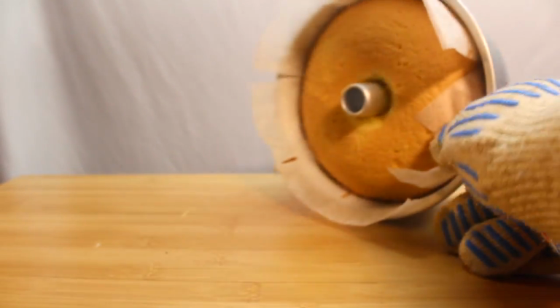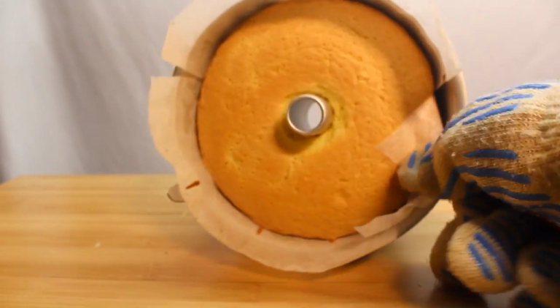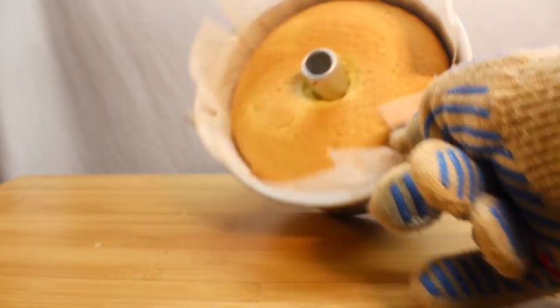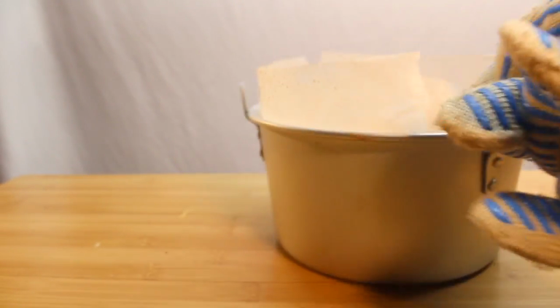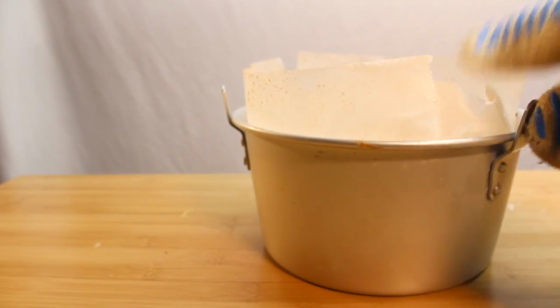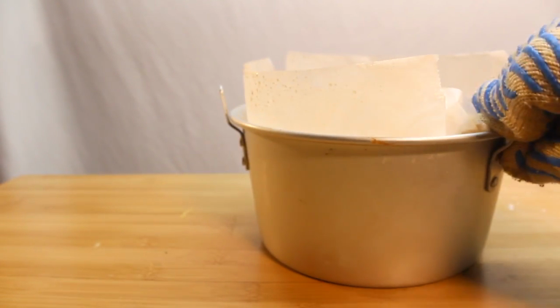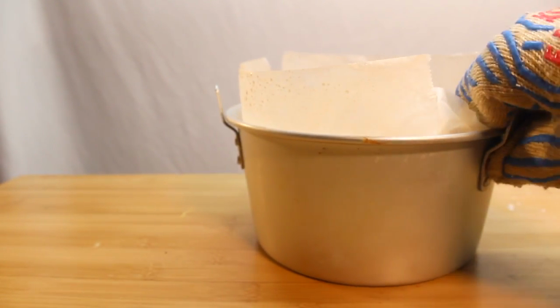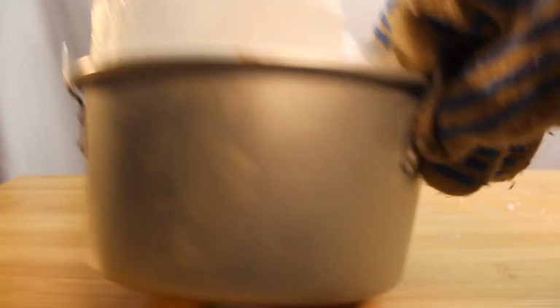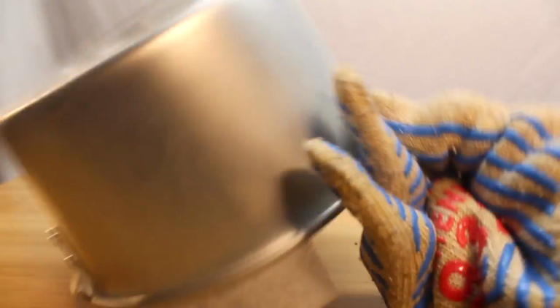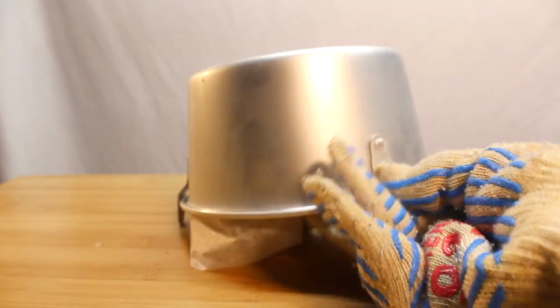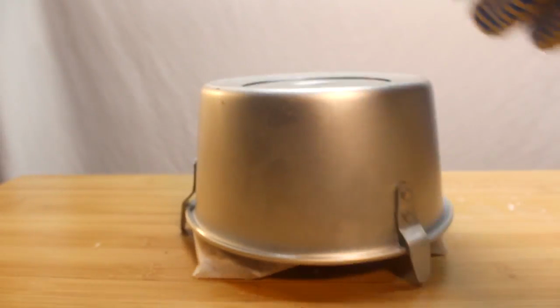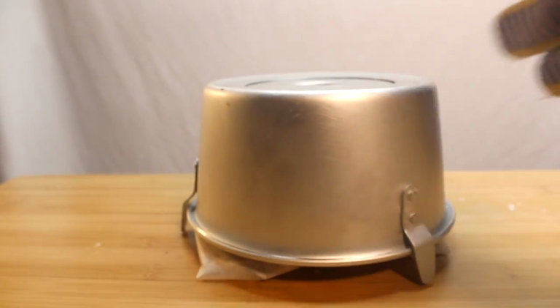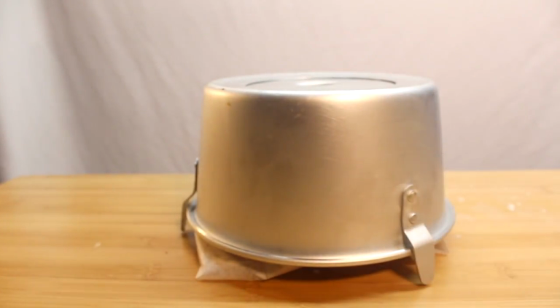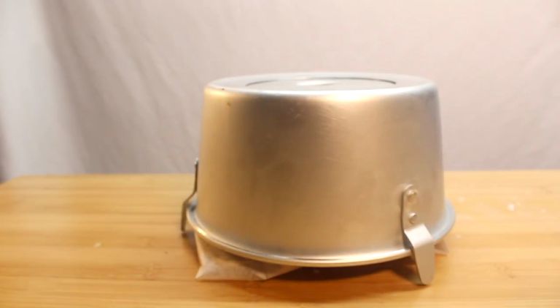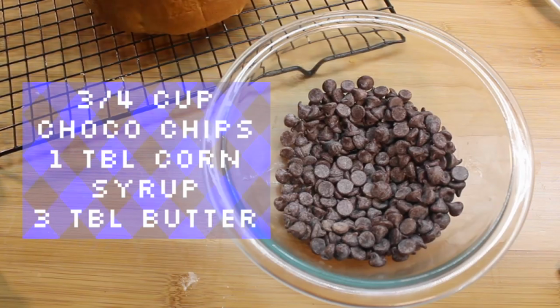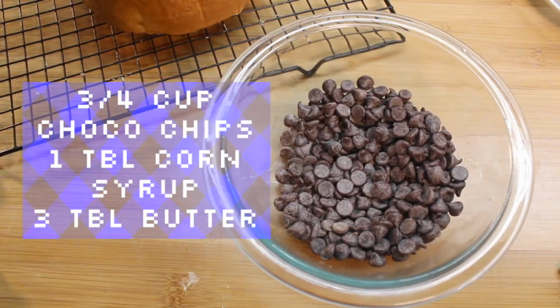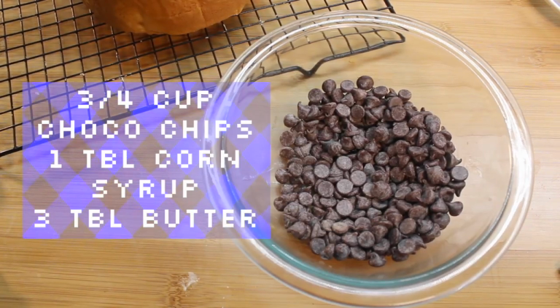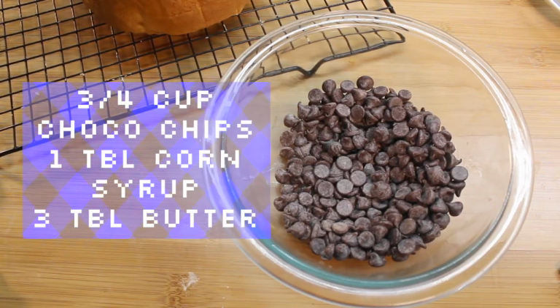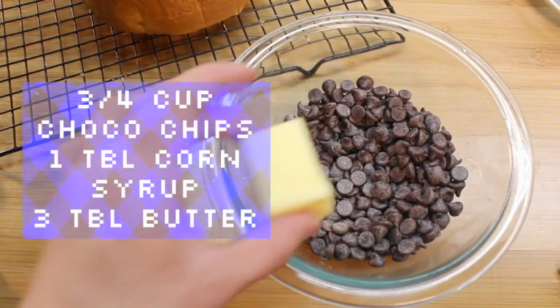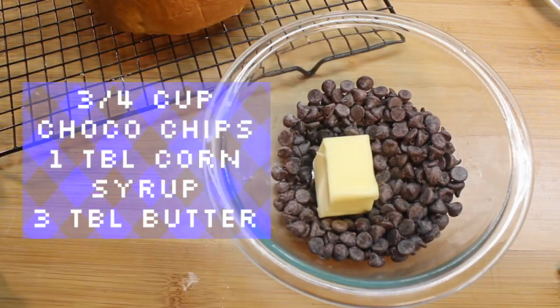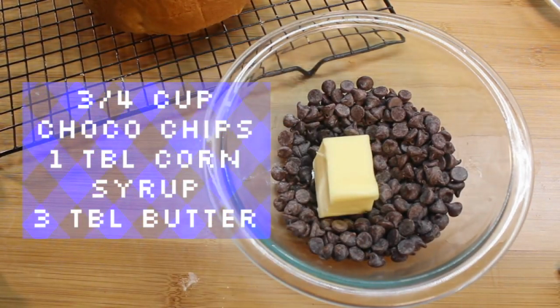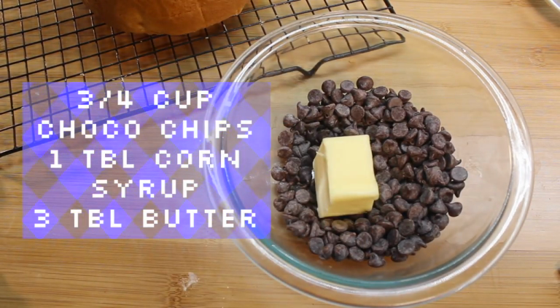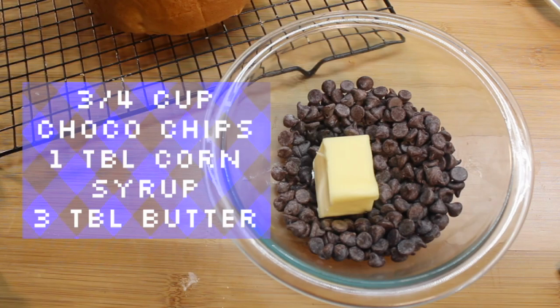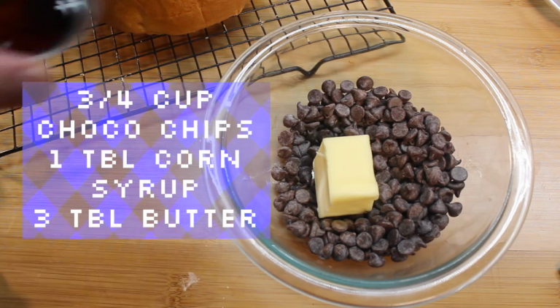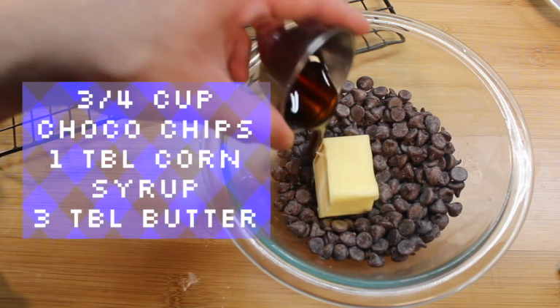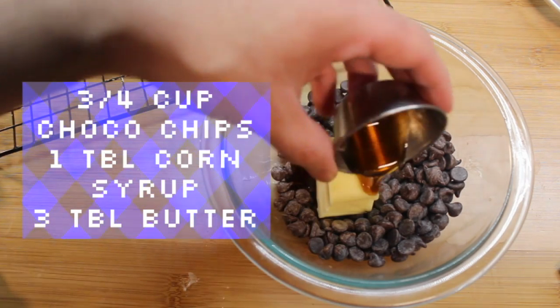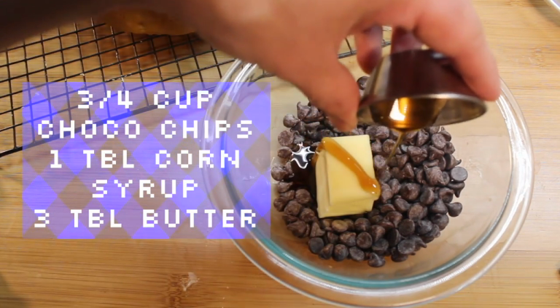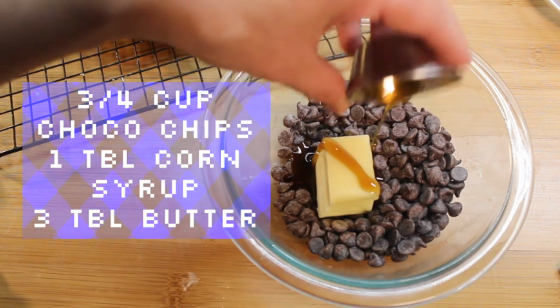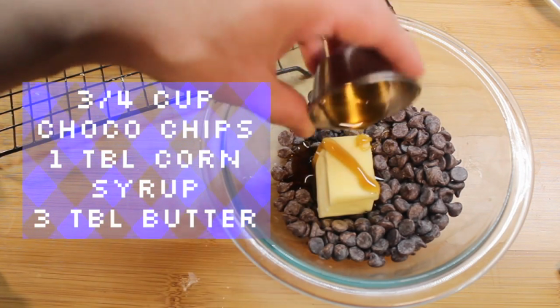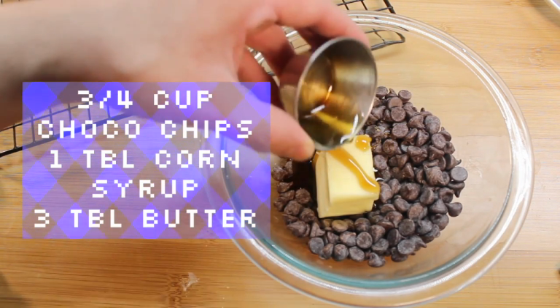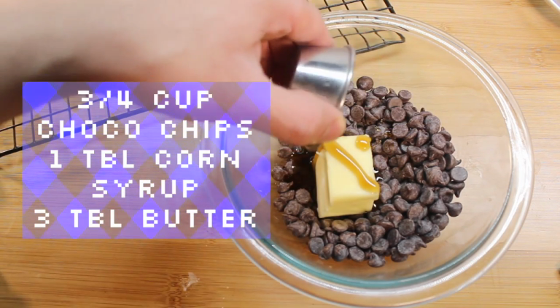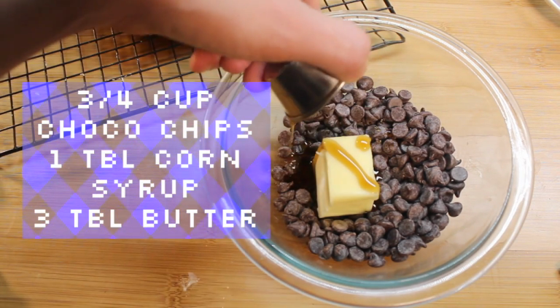Let it cool upside down using those fancy tongs. While it cools, let's make a glaze — it couldn't be easier. Just put all these ingredients in a bowl and nuke it 30 seconds at a time until smooth.